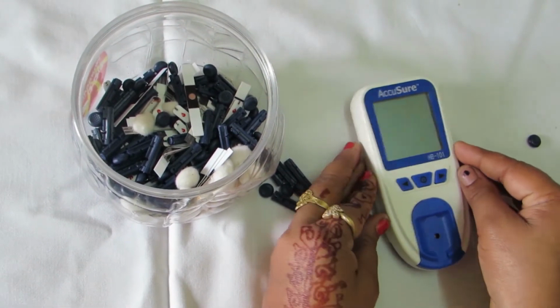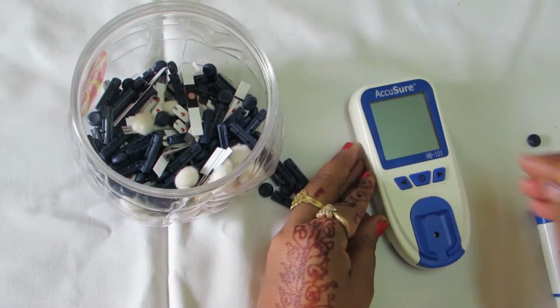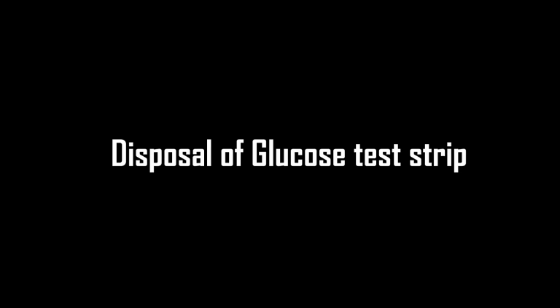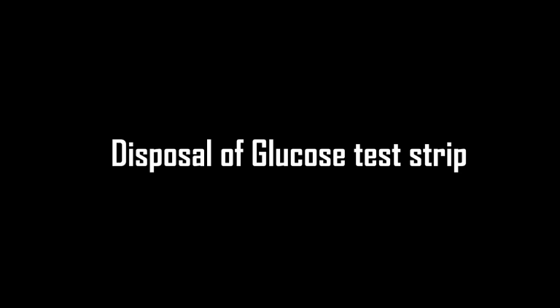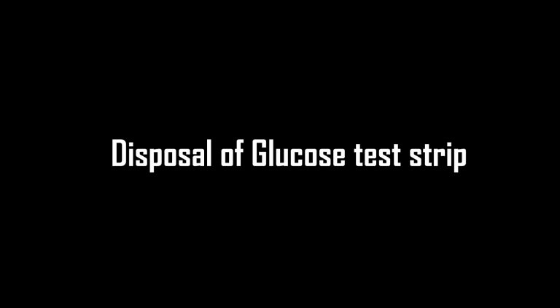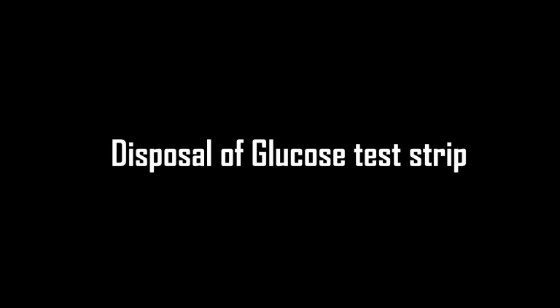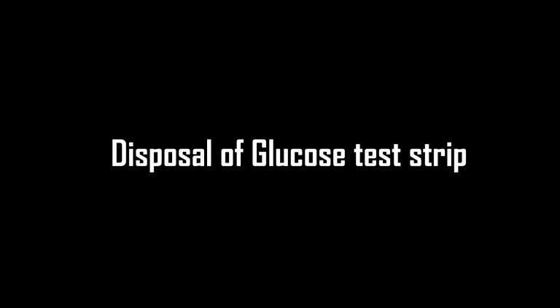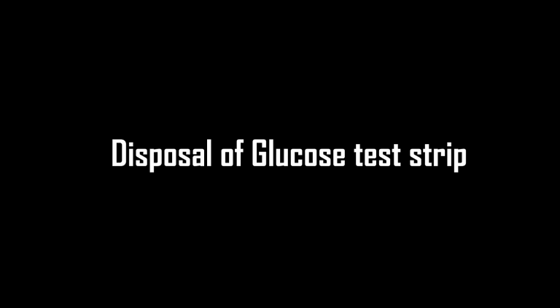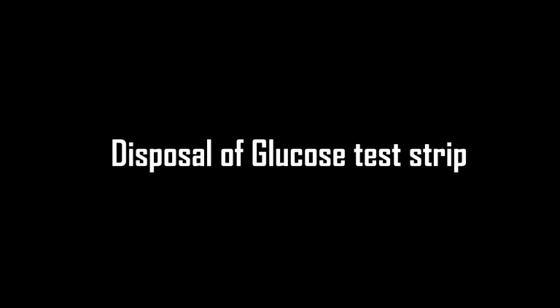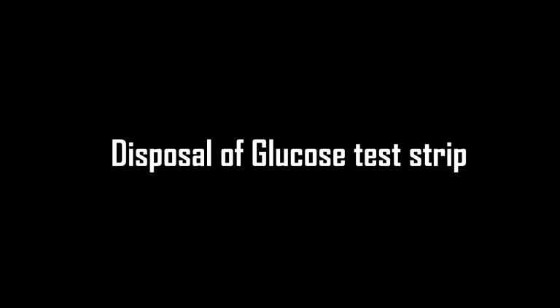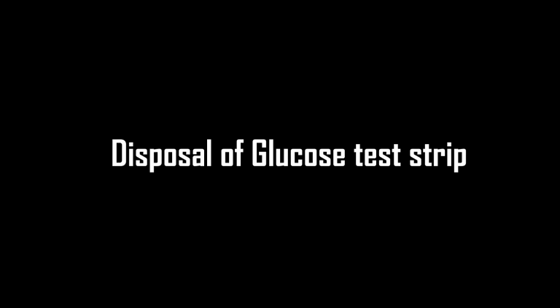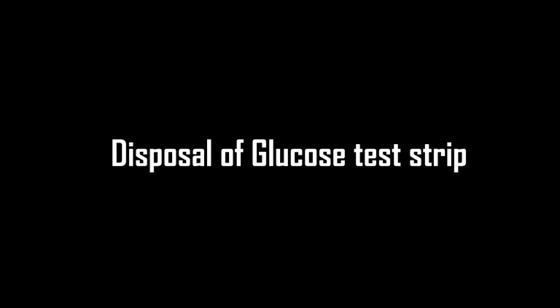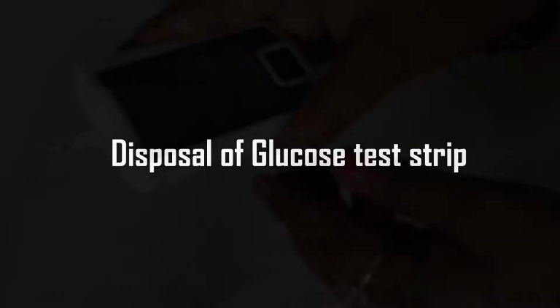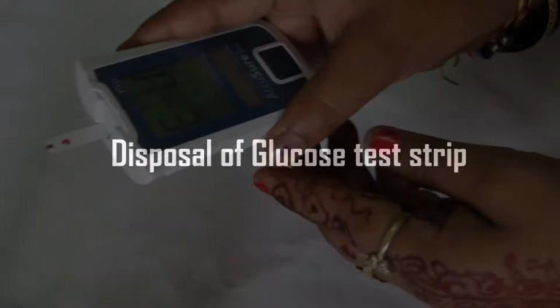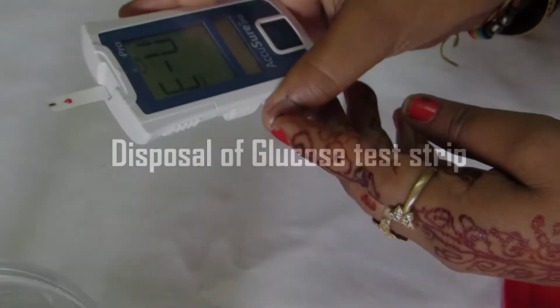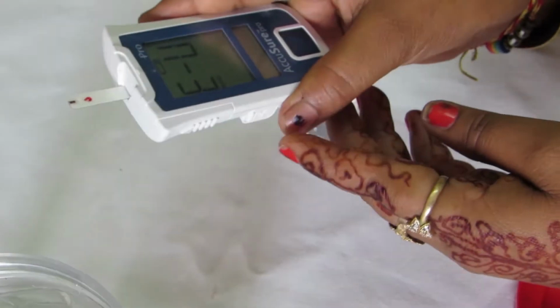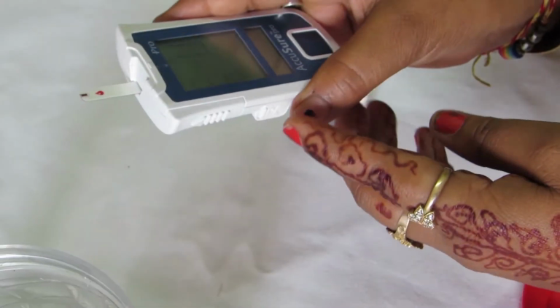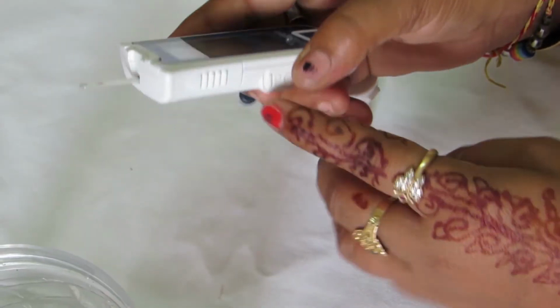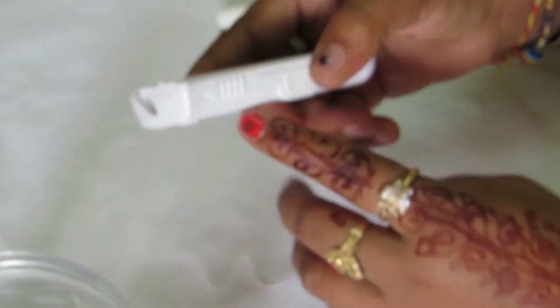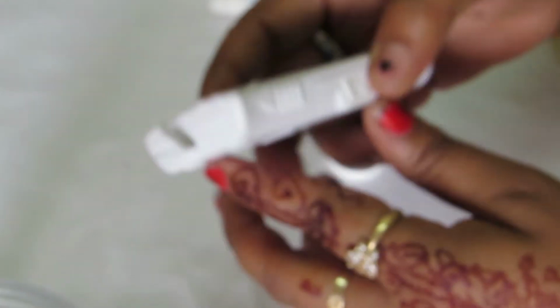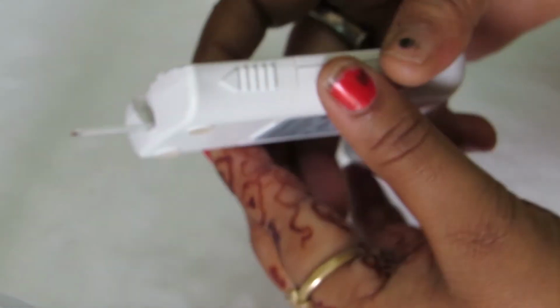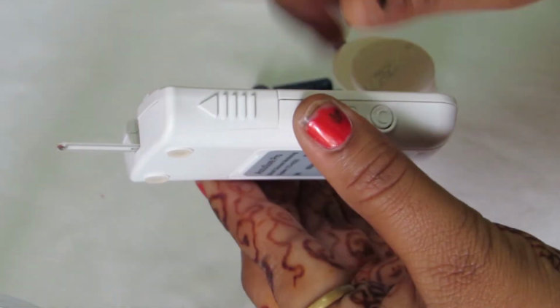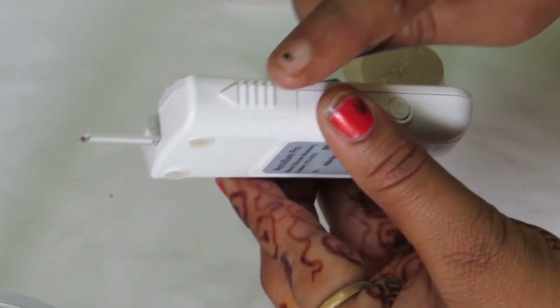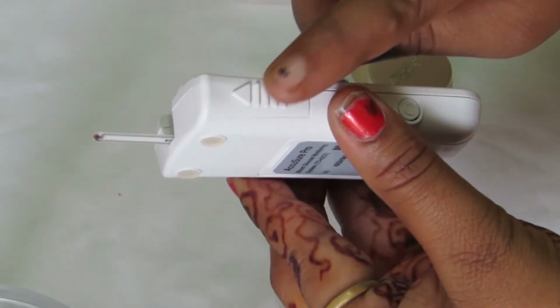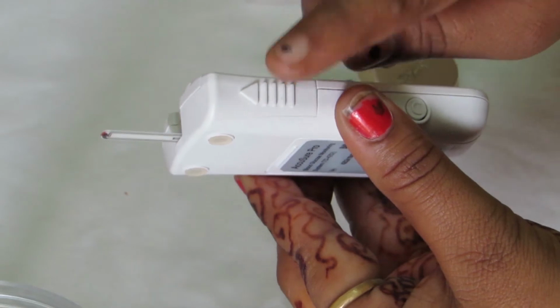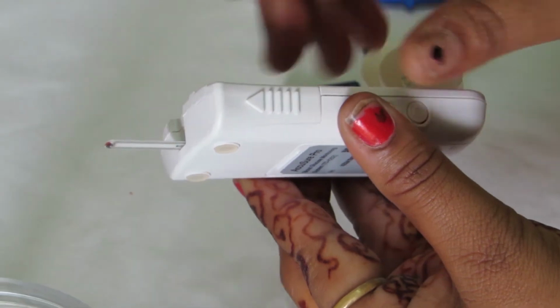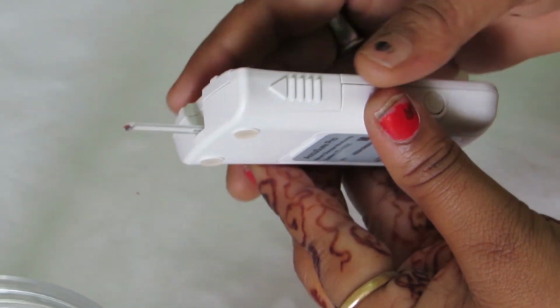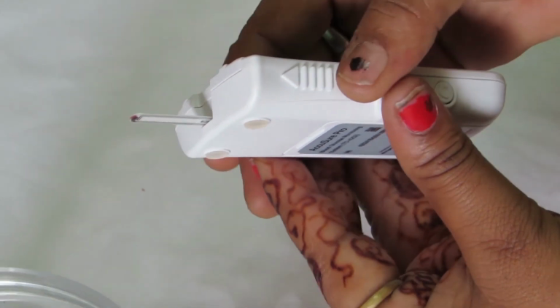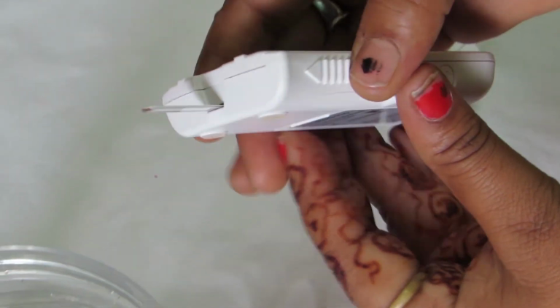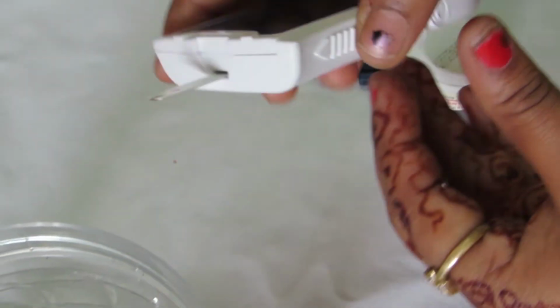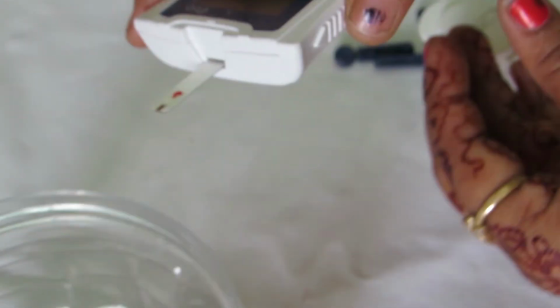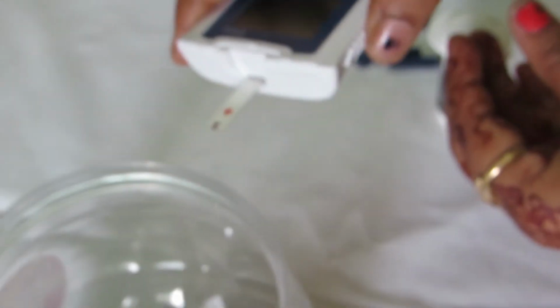Disposal of Glucose Strip. Take the Glauco Machine and at the side you can see a button. Push the button in order to eject the strip.